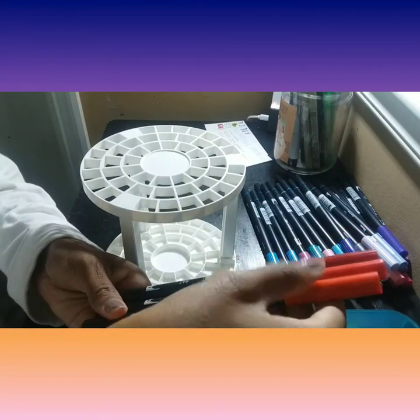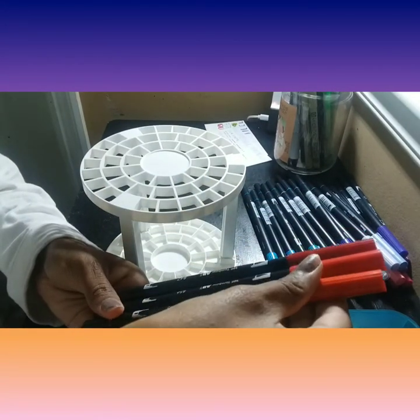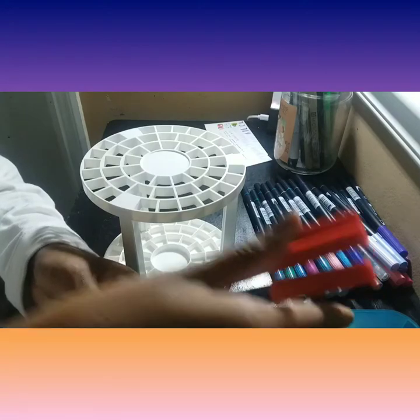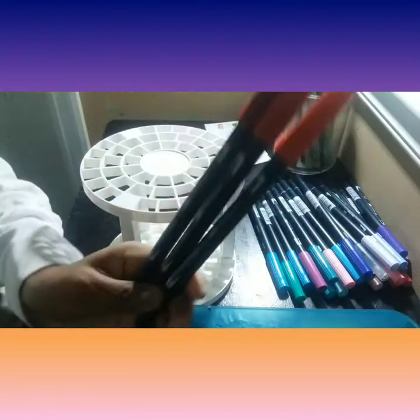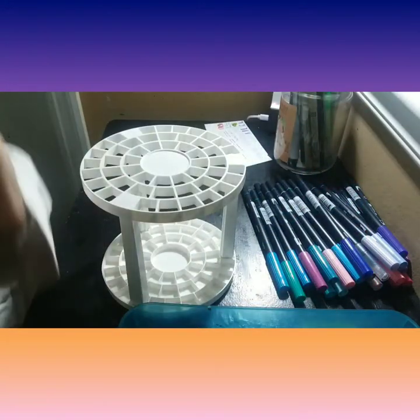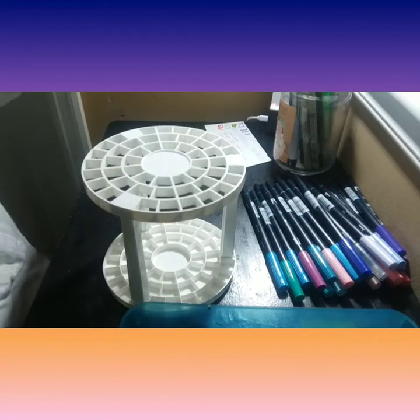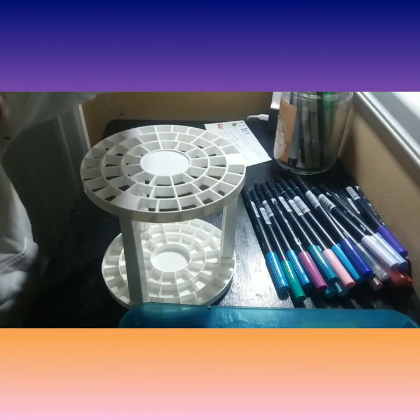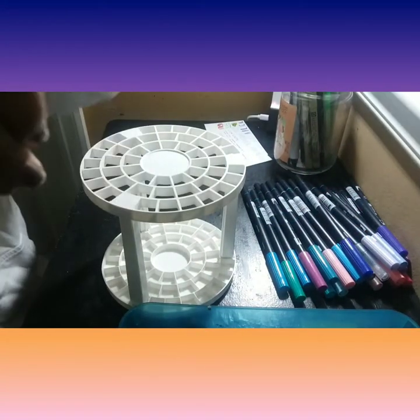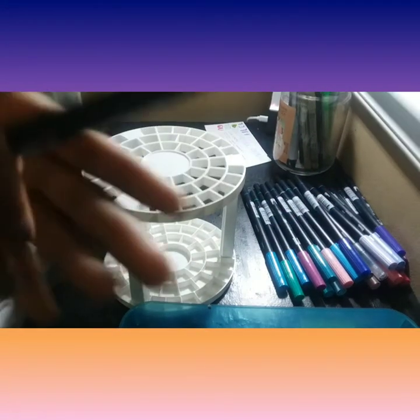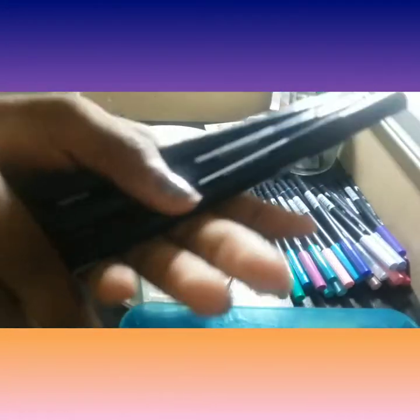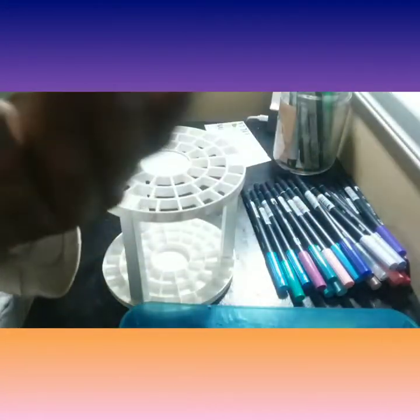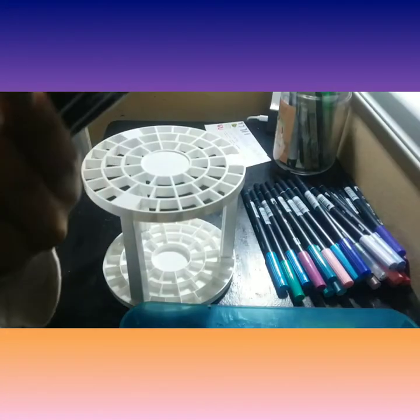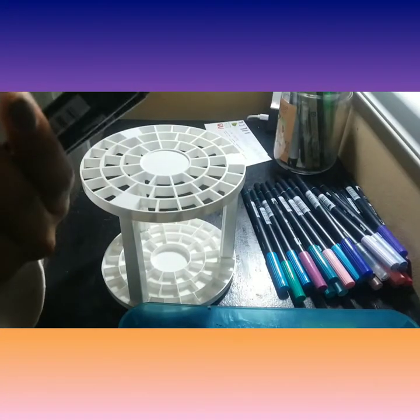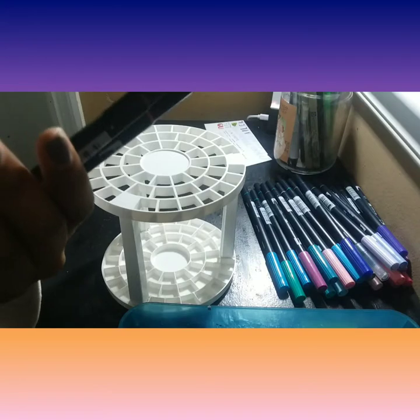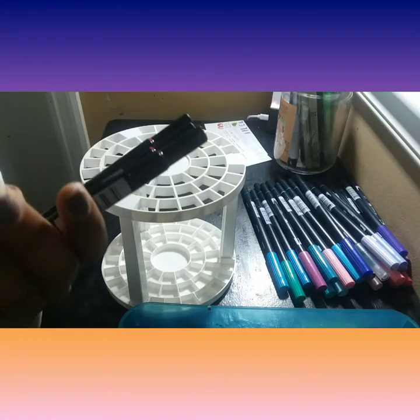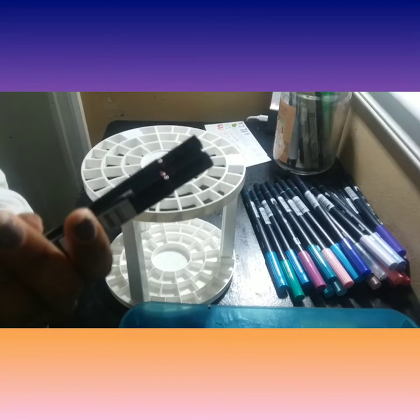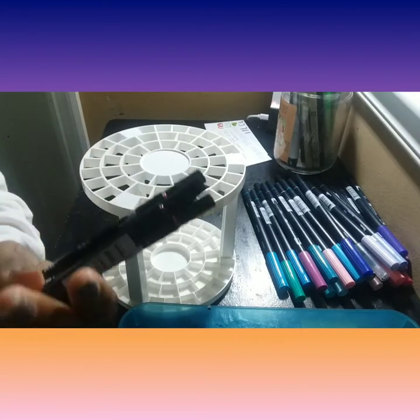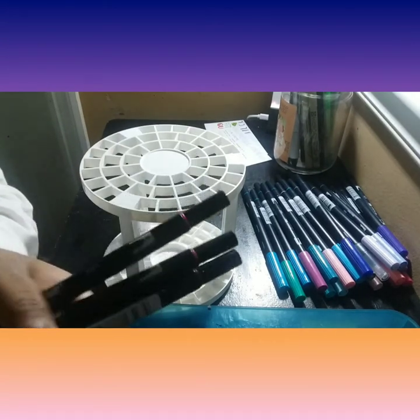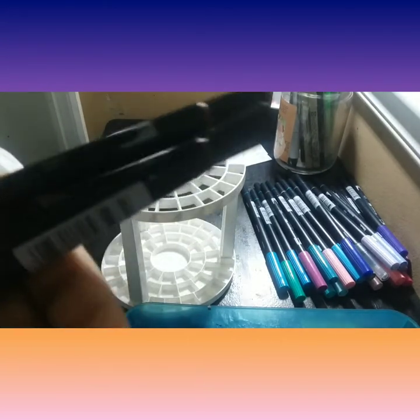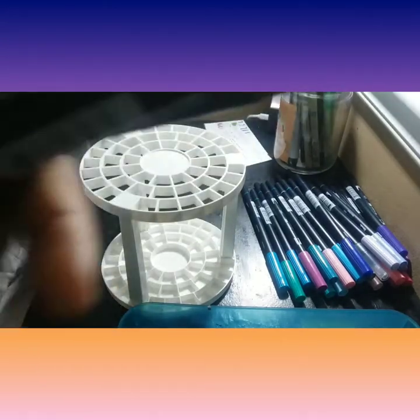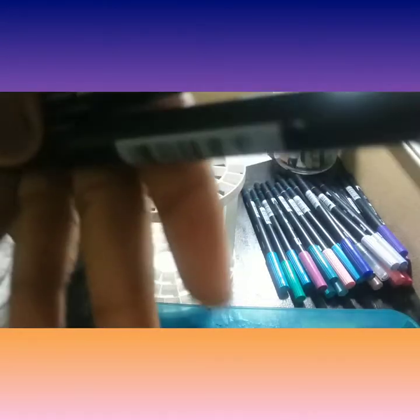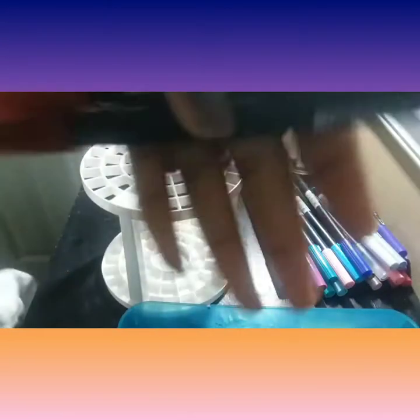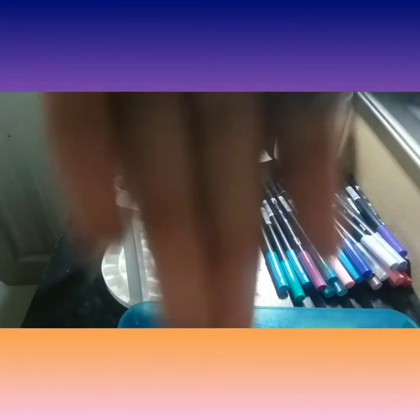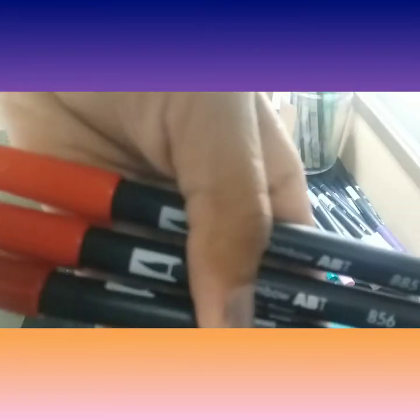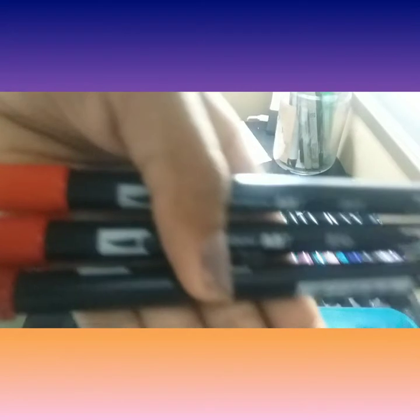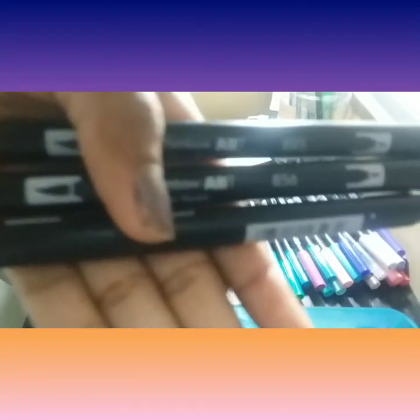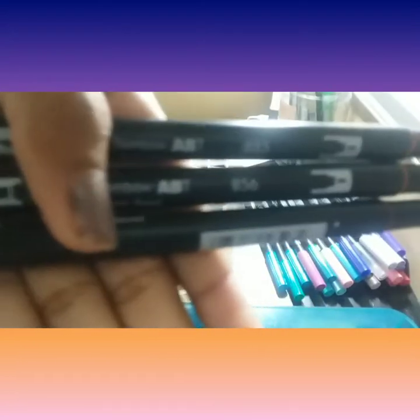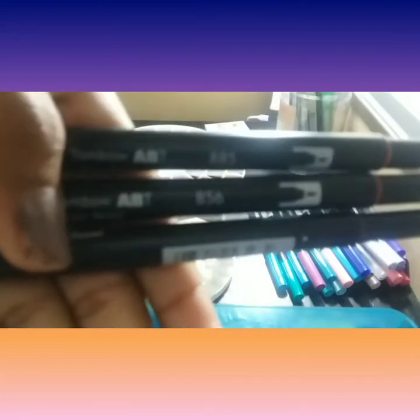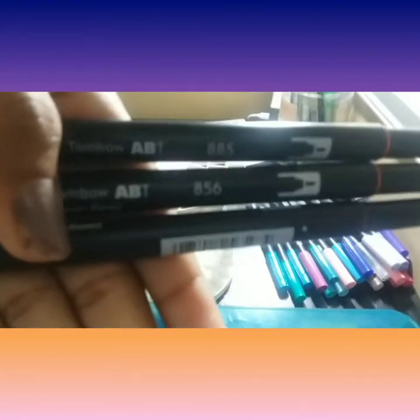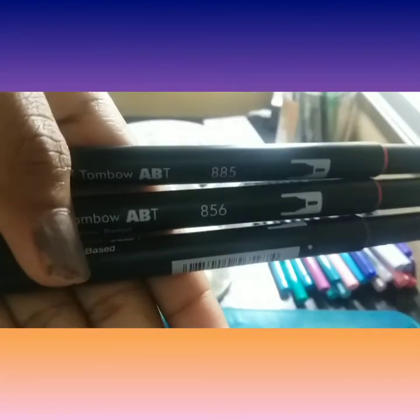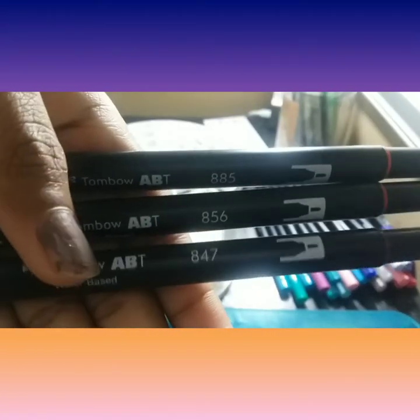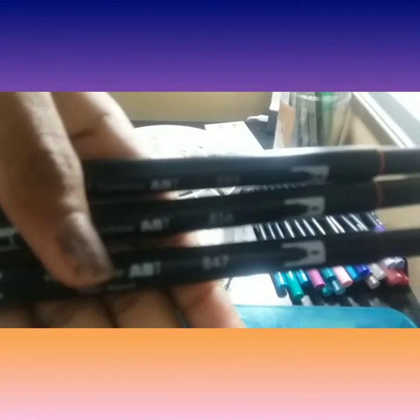So as you can currently see, I'm currently organizing my reds. How I organize my Tombow is always by Tombow's numbering system. As you can see, I have 847, 856, and 855.